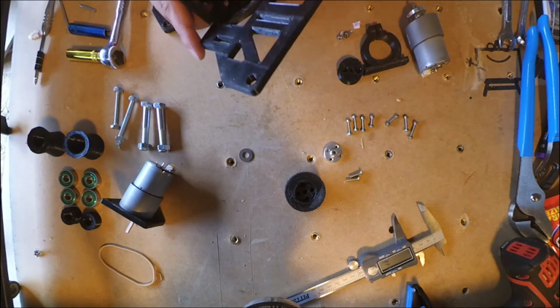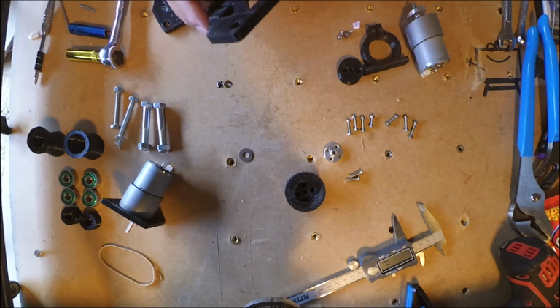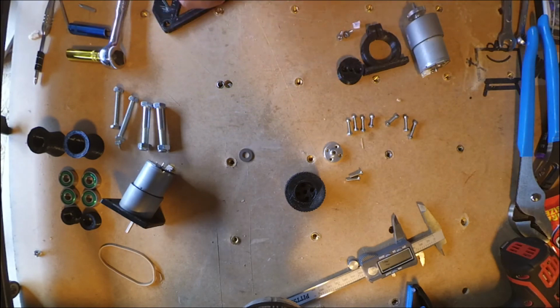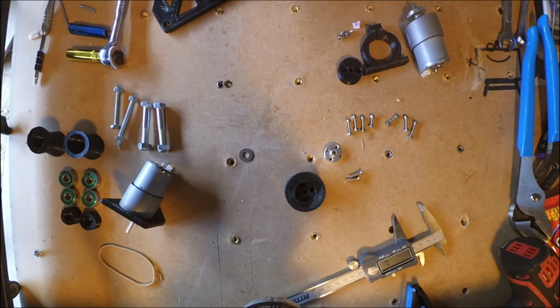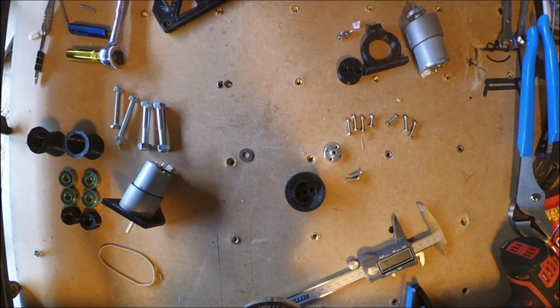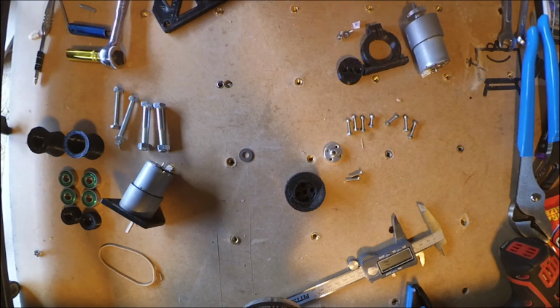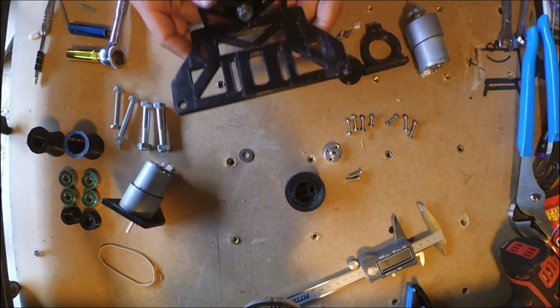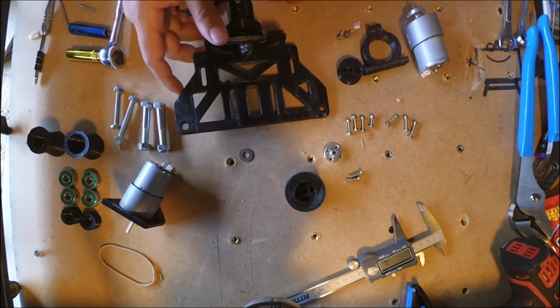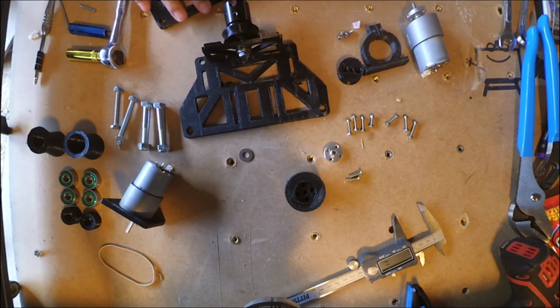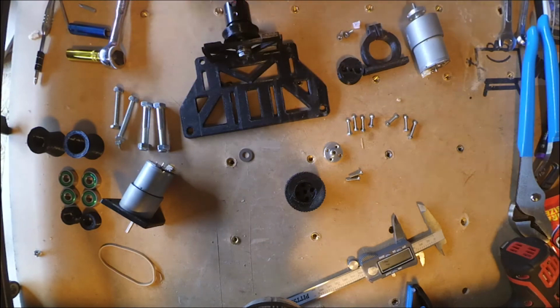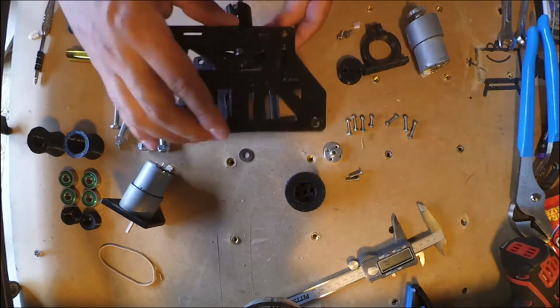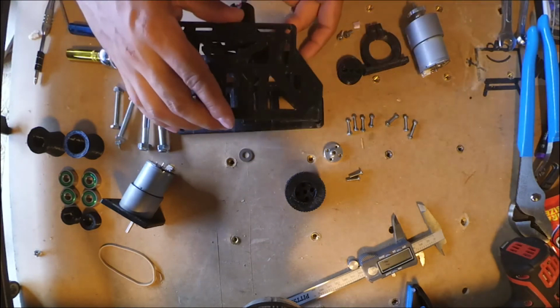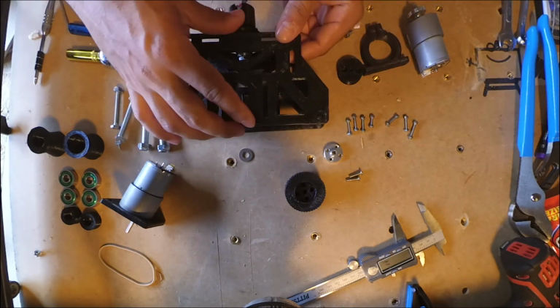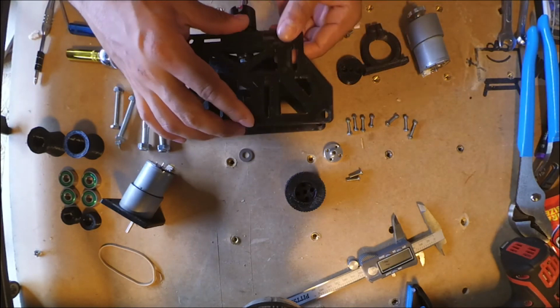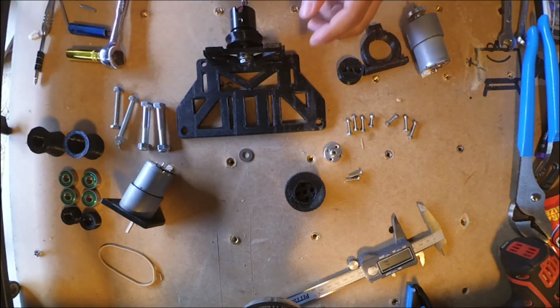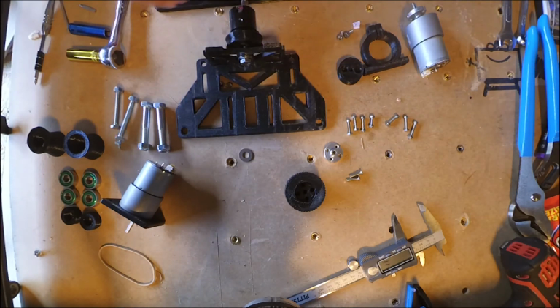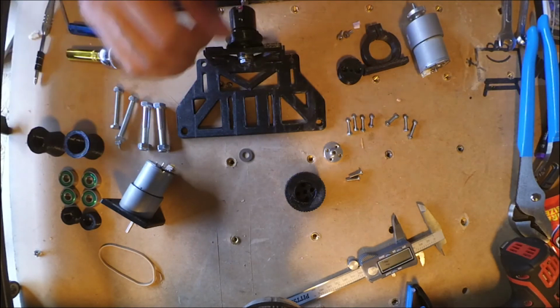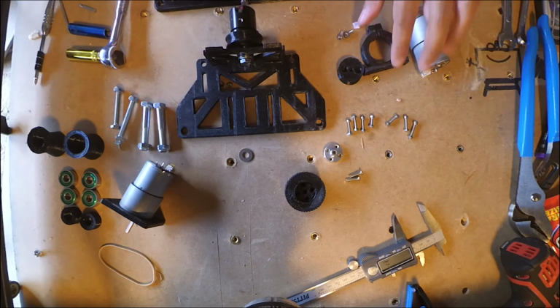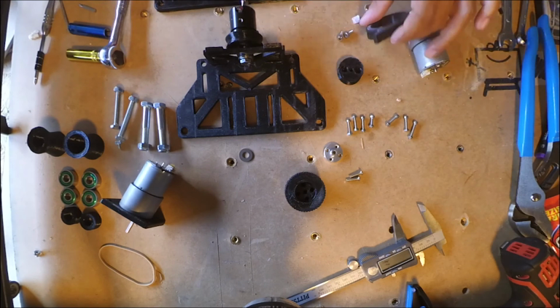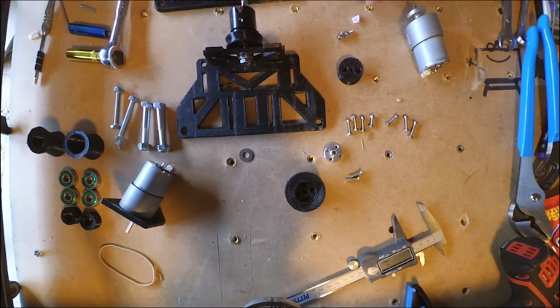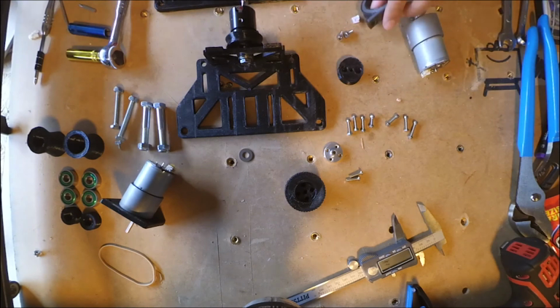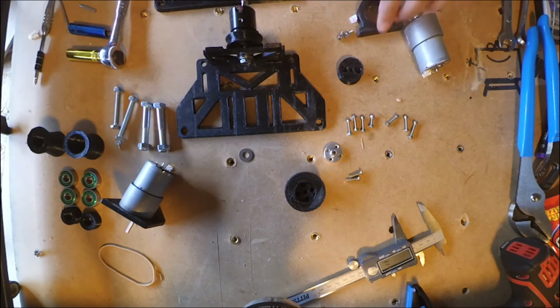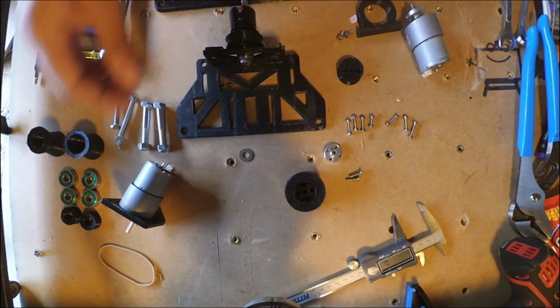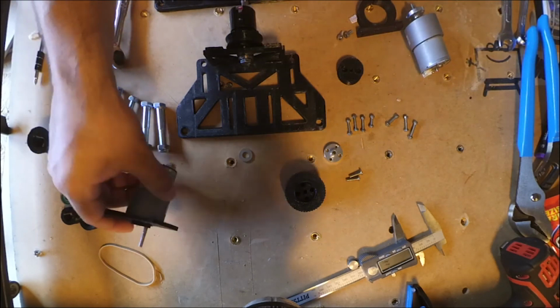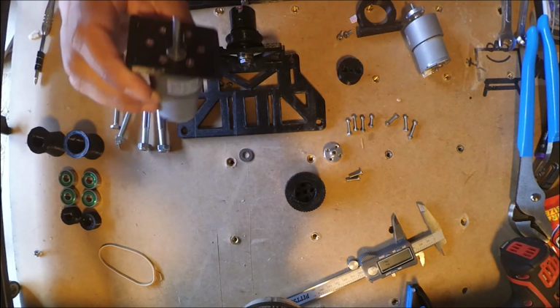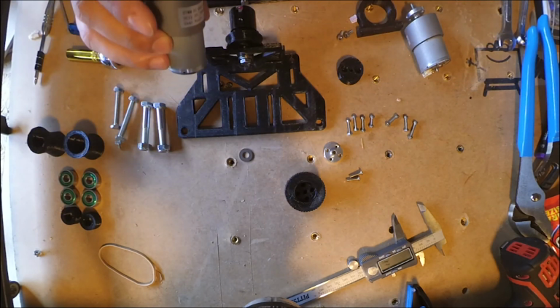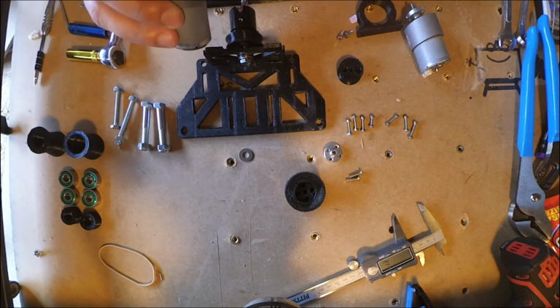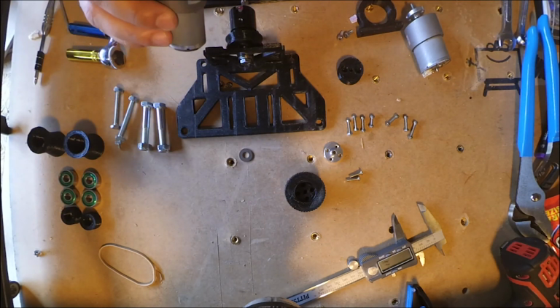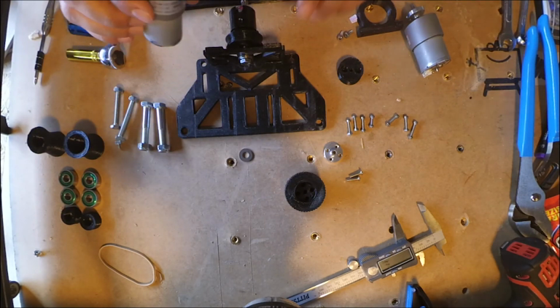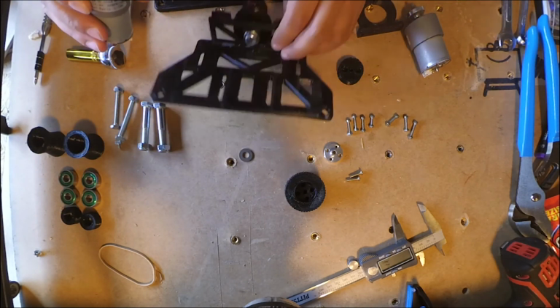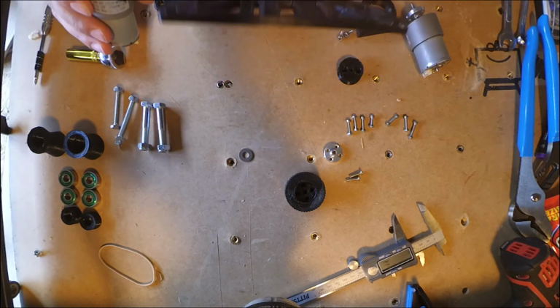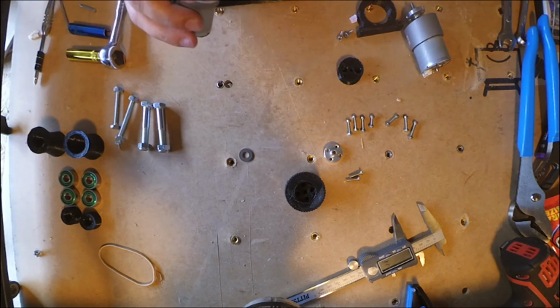It's really hard to get the spacing right on that. It took me a couple tries. There we go — that's the bottom of it, on the back side.